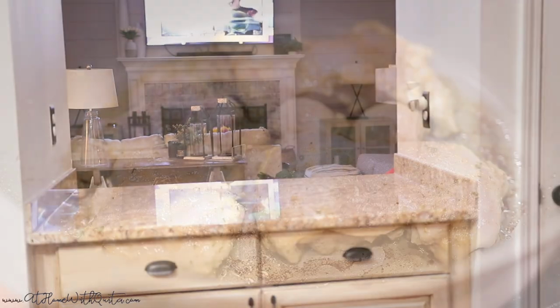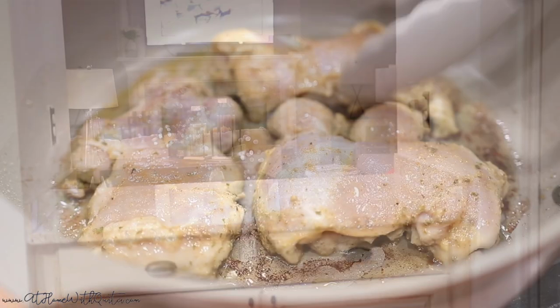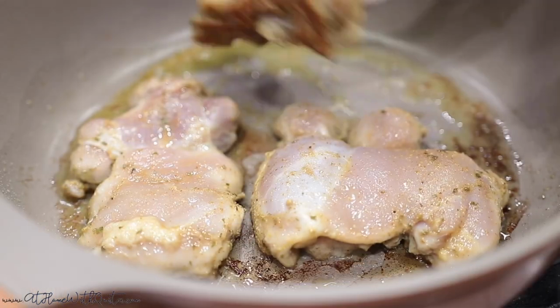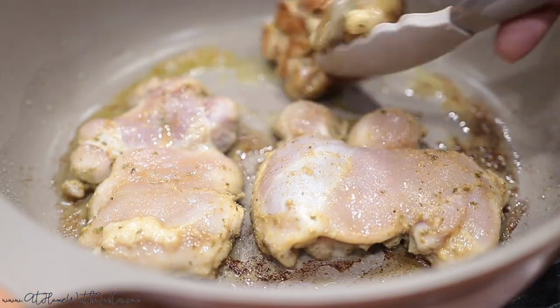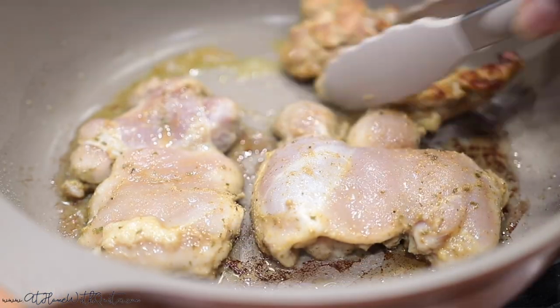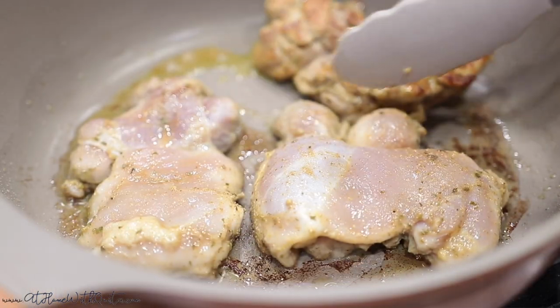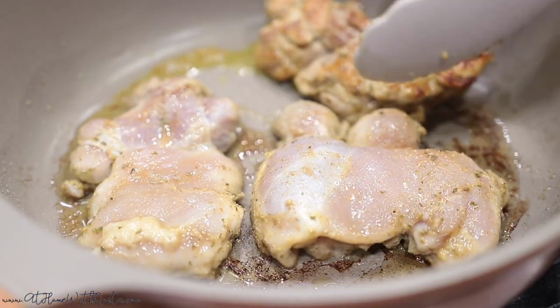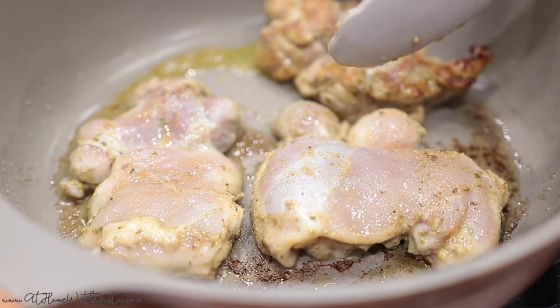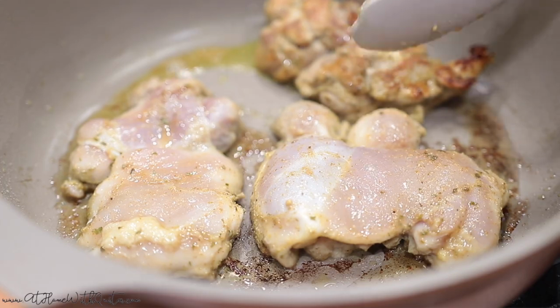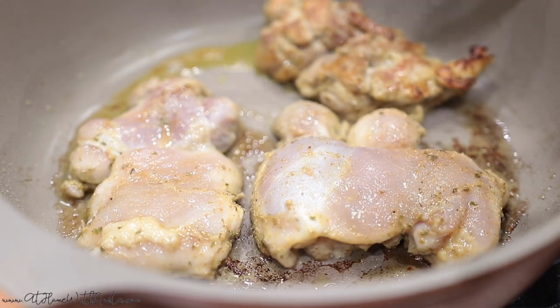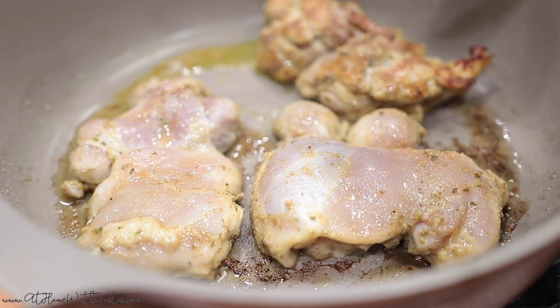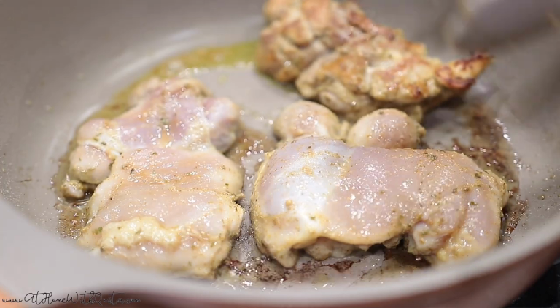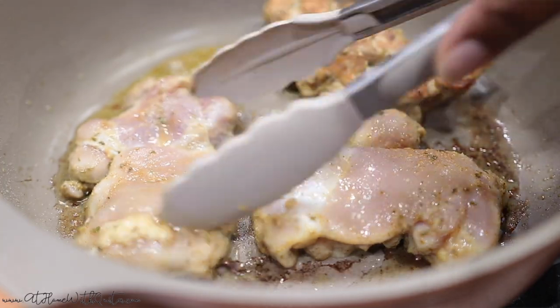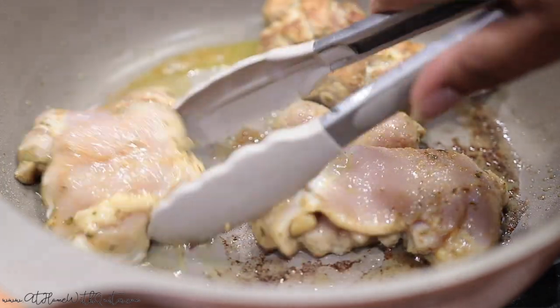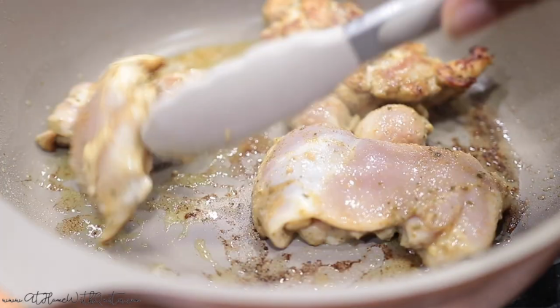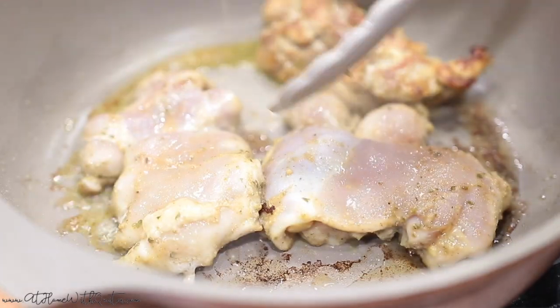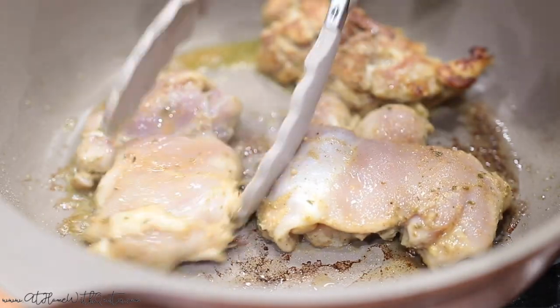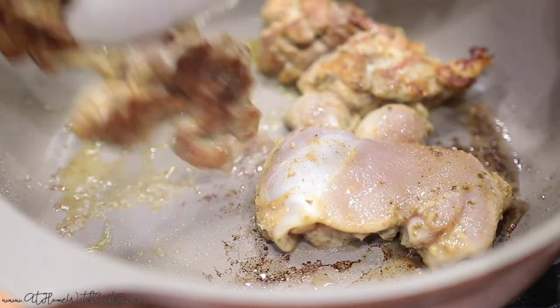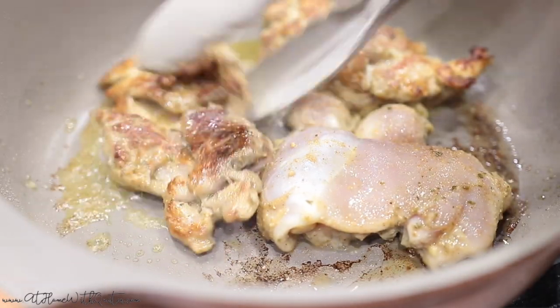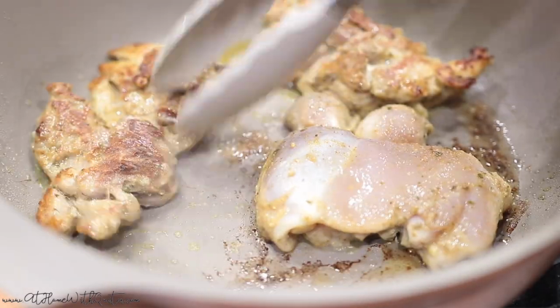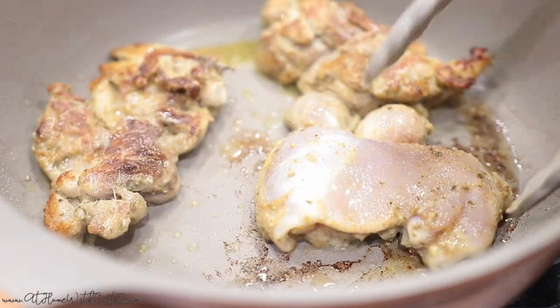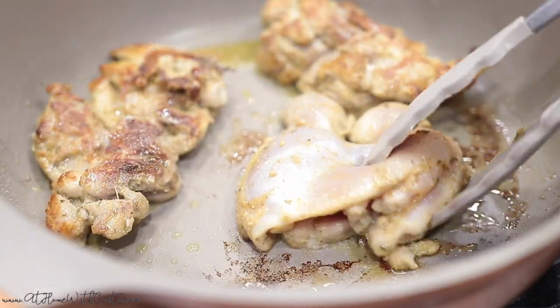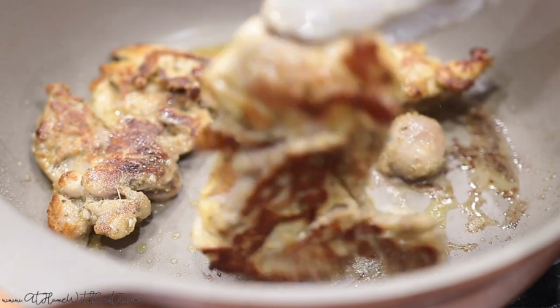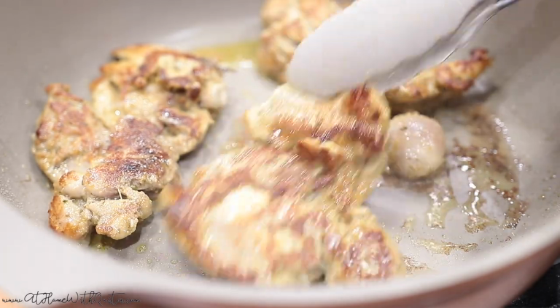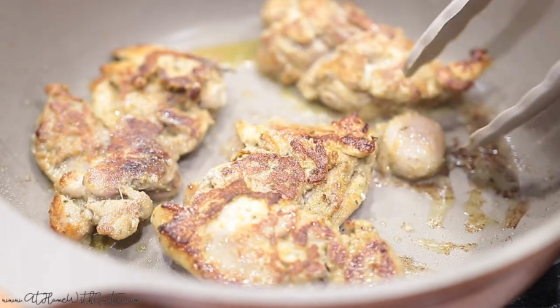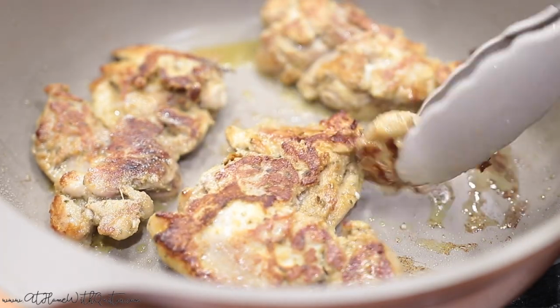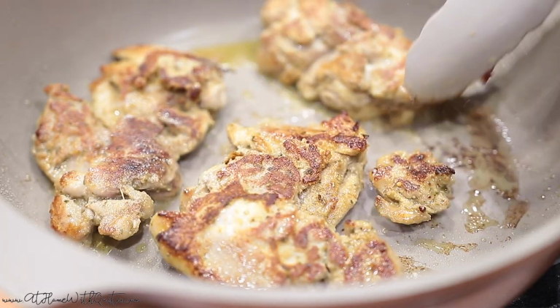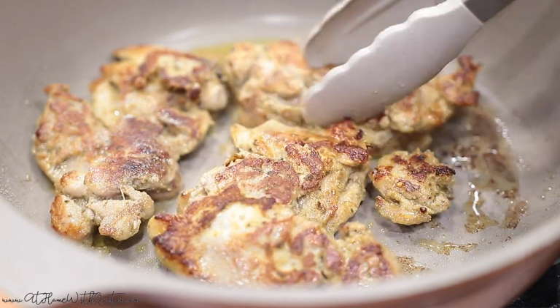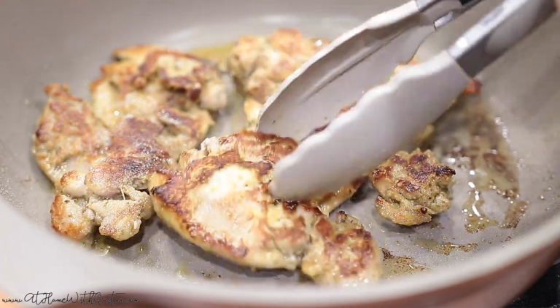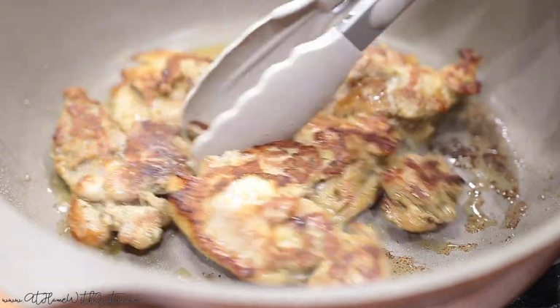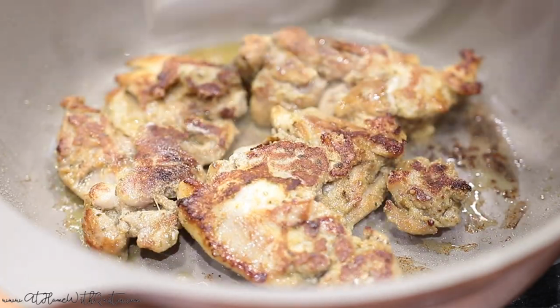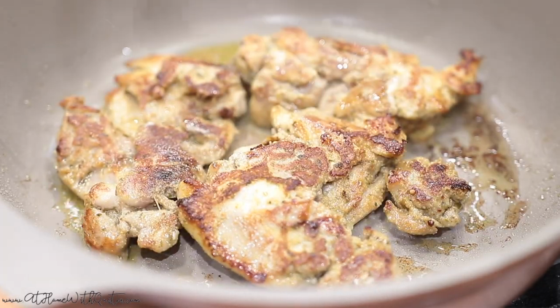So I'm flipping the chicken now. I like to get it nice and brown on one side and then I just let it cook a little longer. While I do that, I'm going to go ahead and unload the dishwasher.